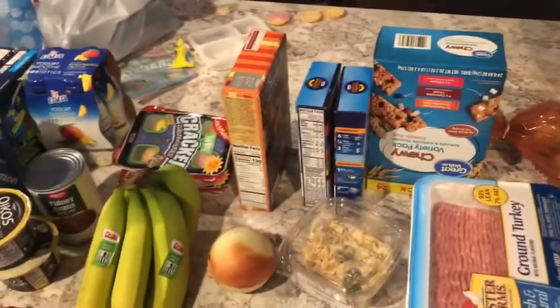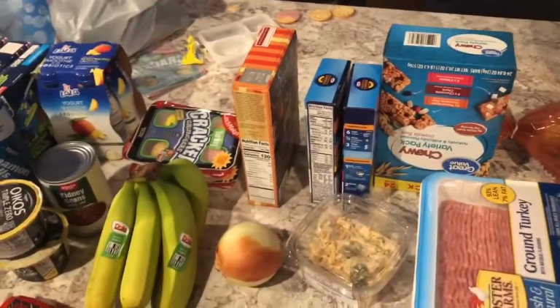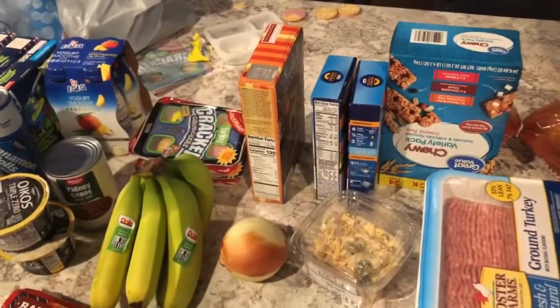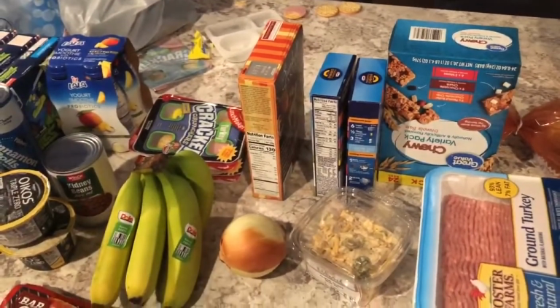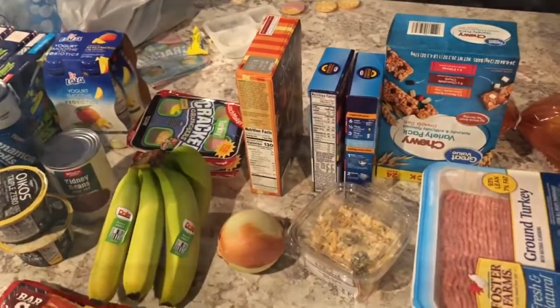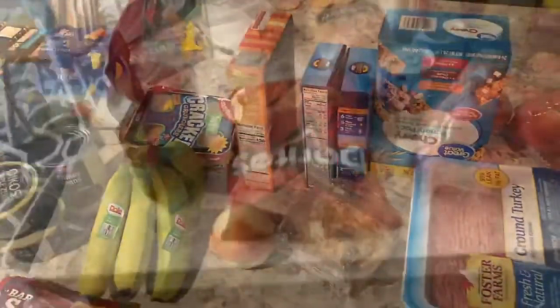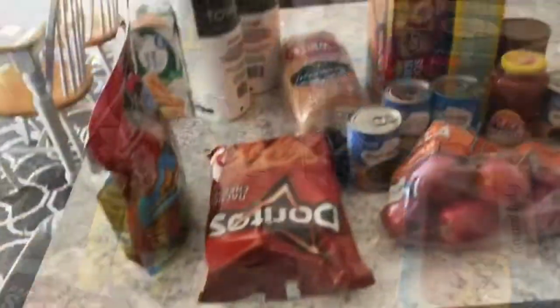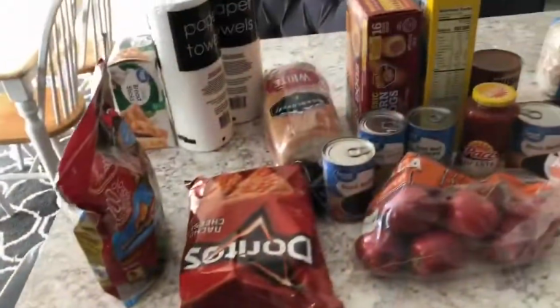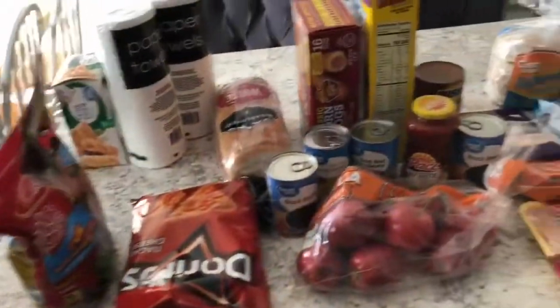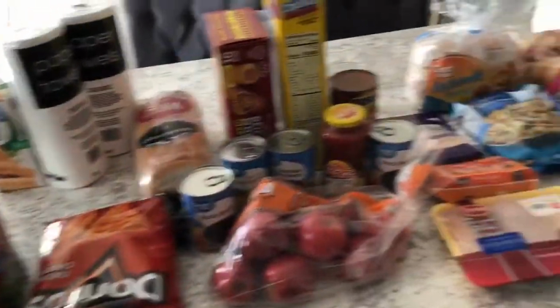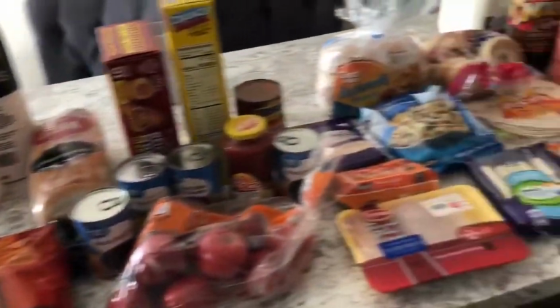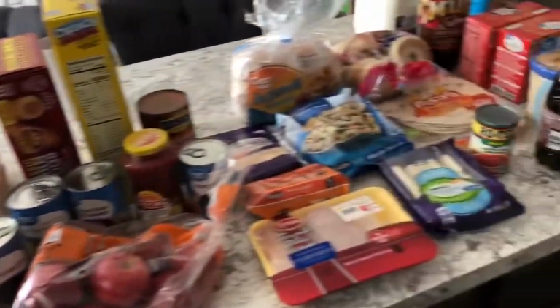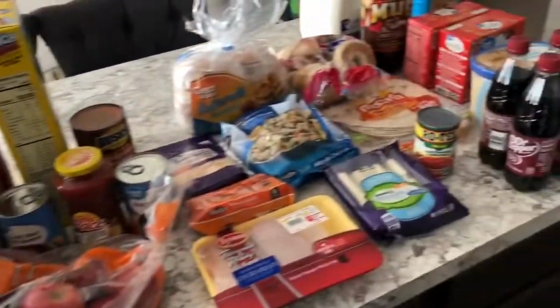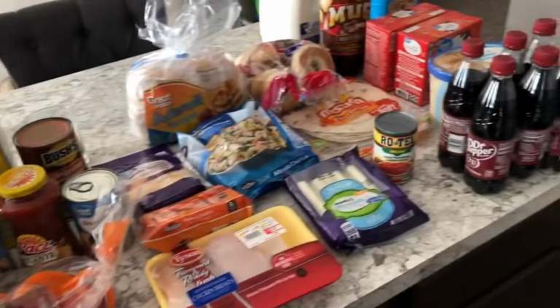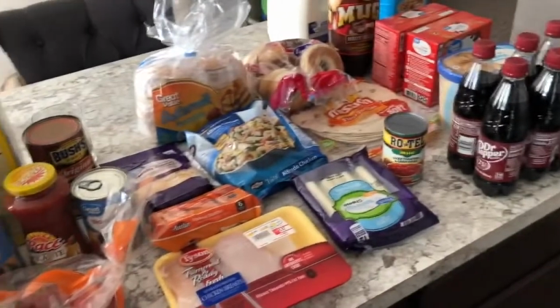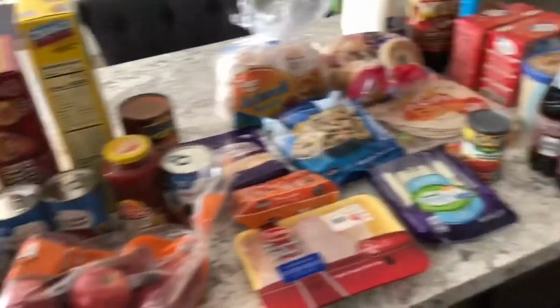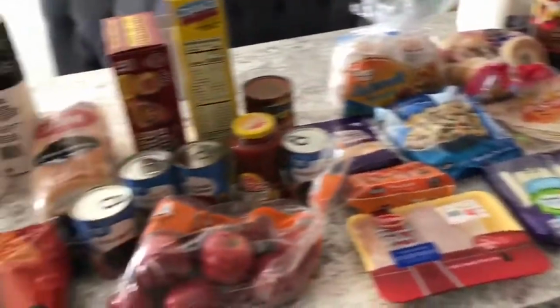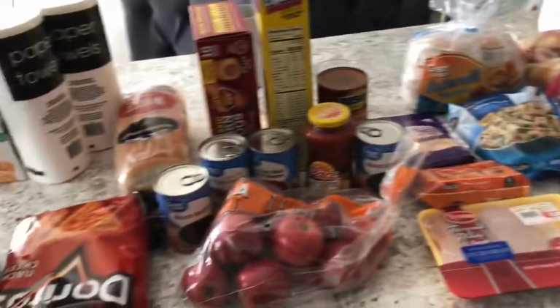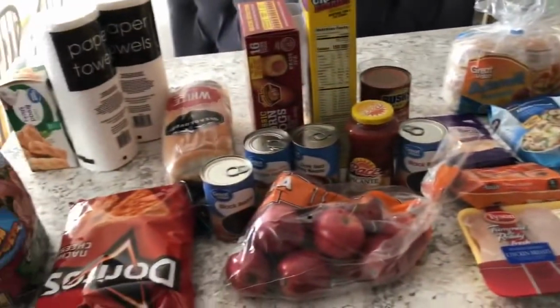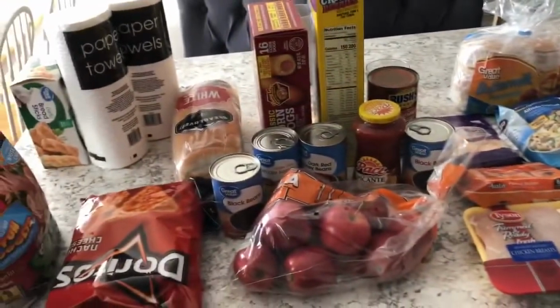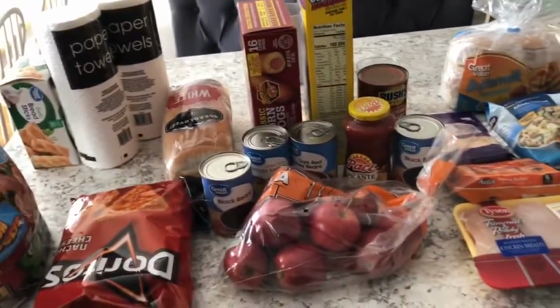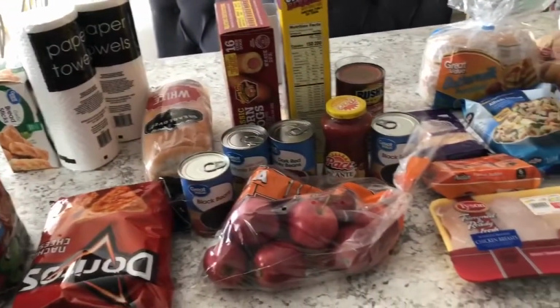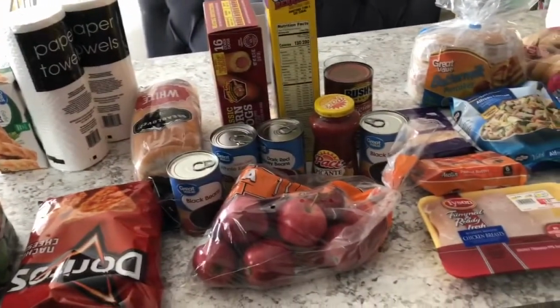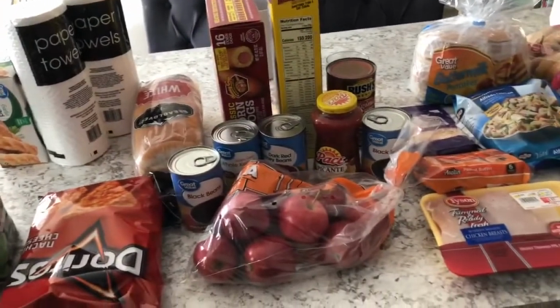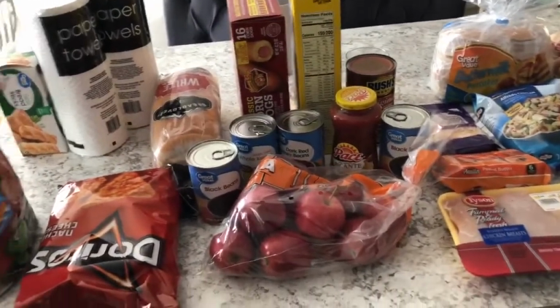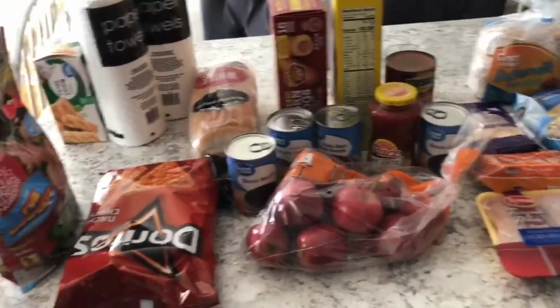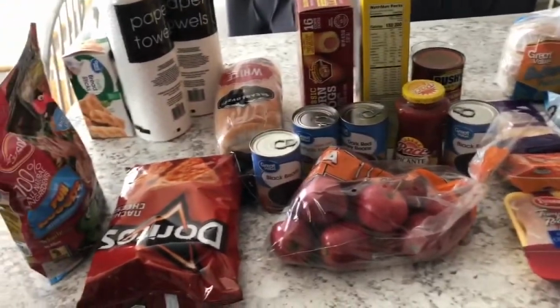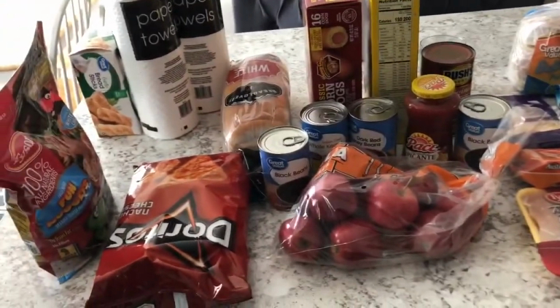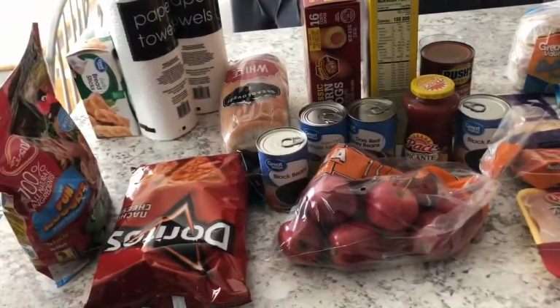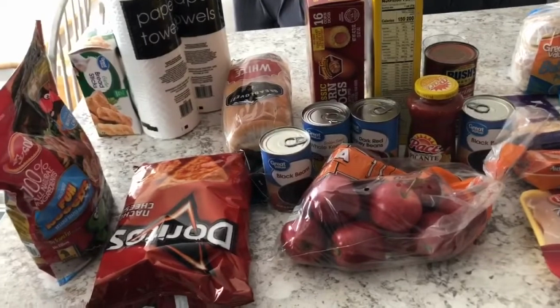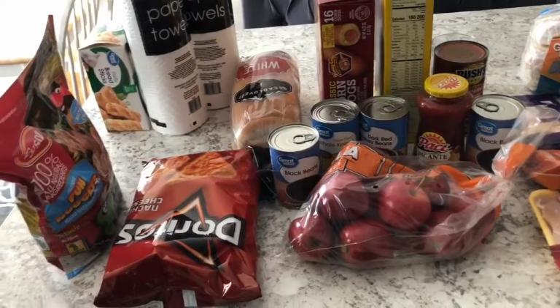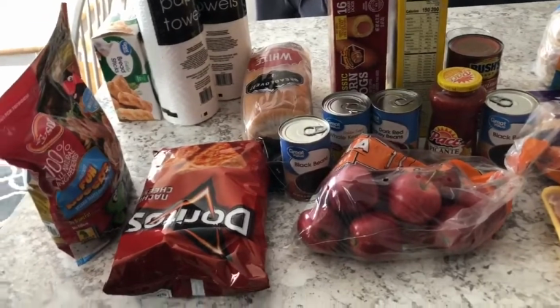Now I have all the Walmart stuff out, and at the end I will tell you how much I spent at WinCo and Walmart.